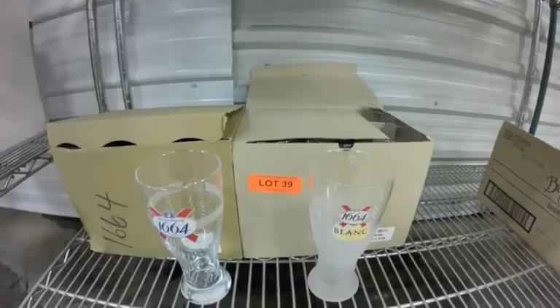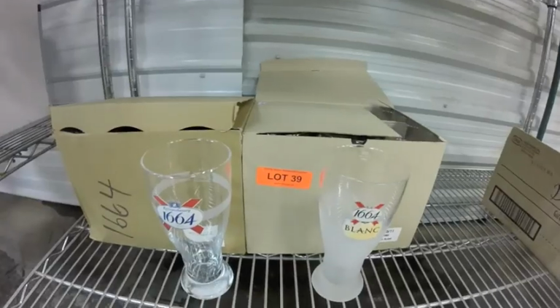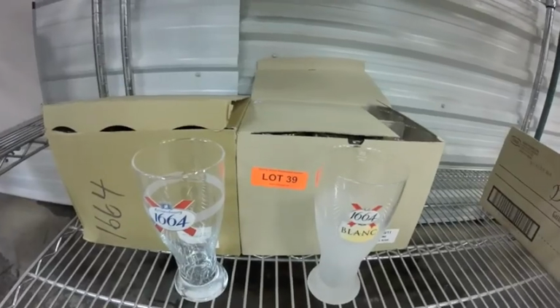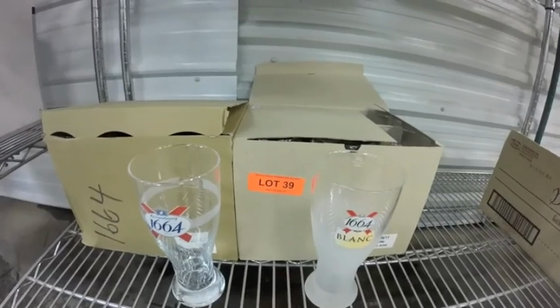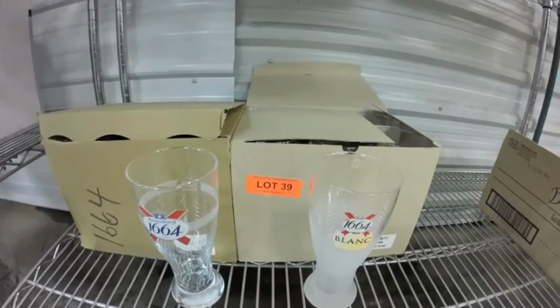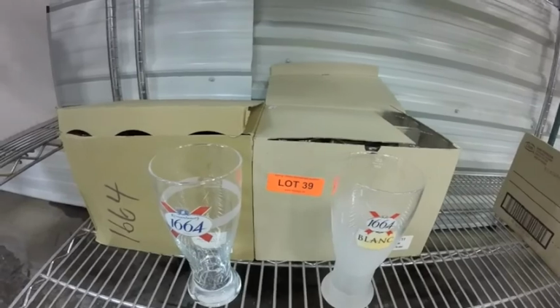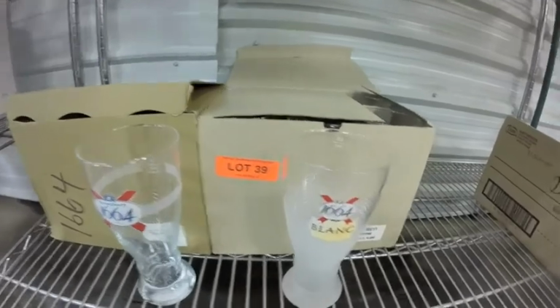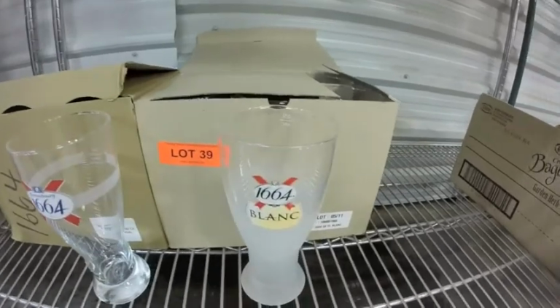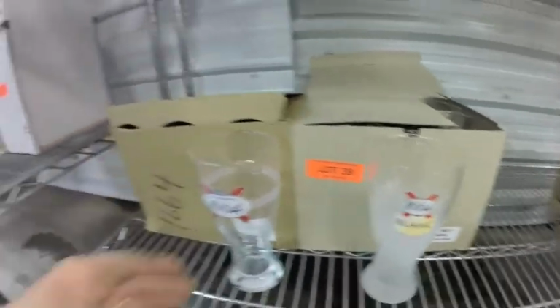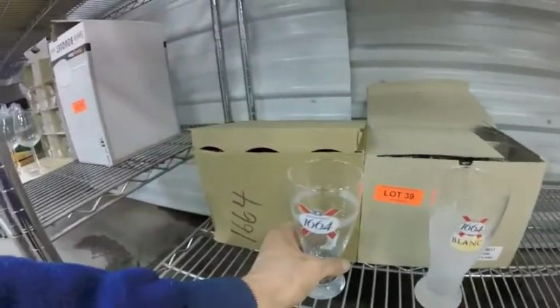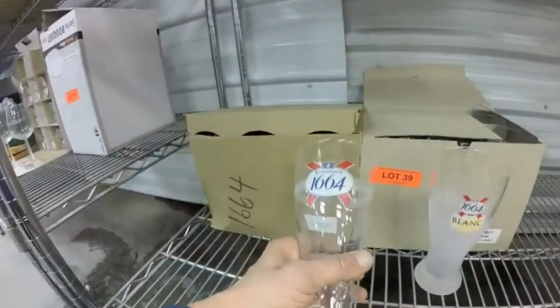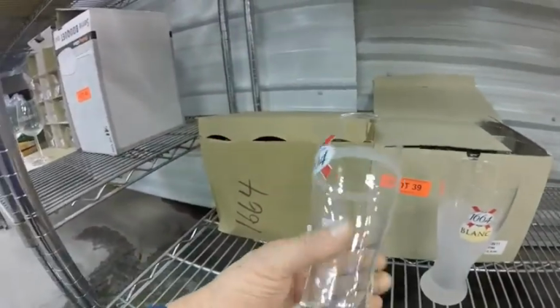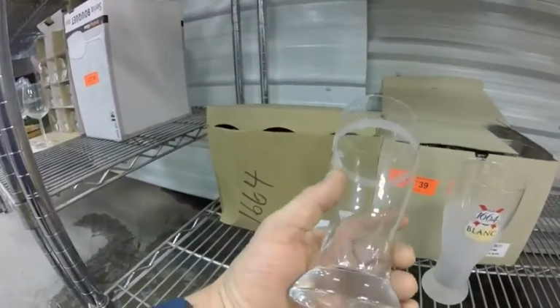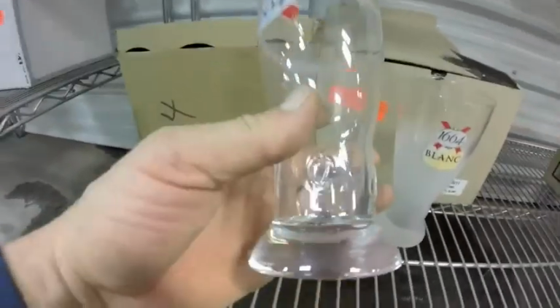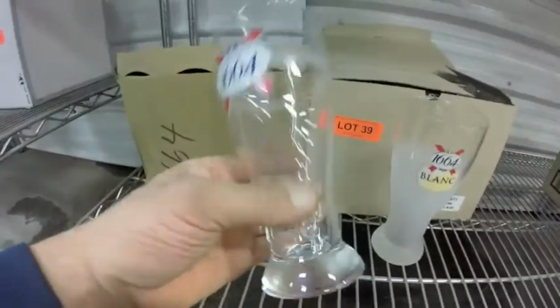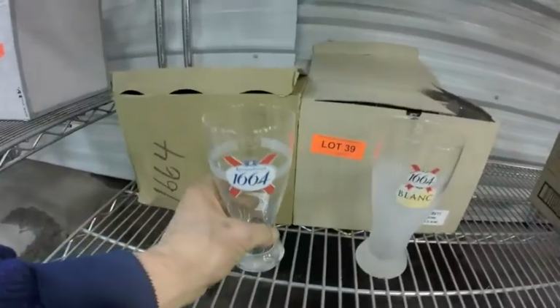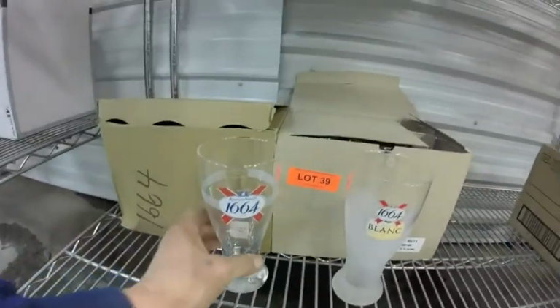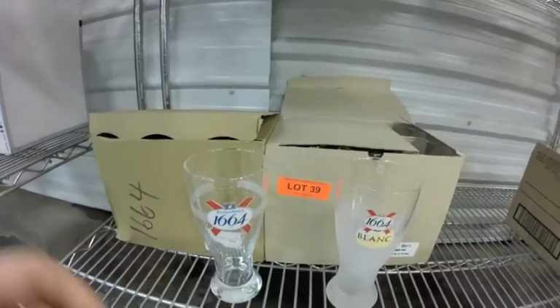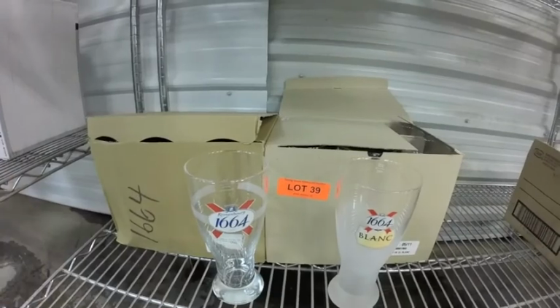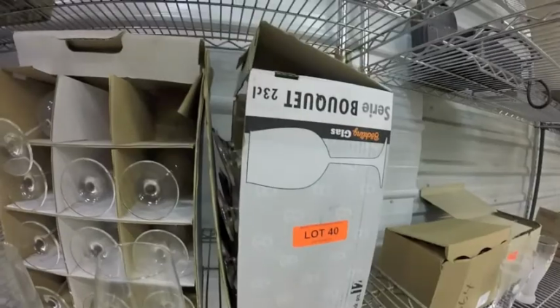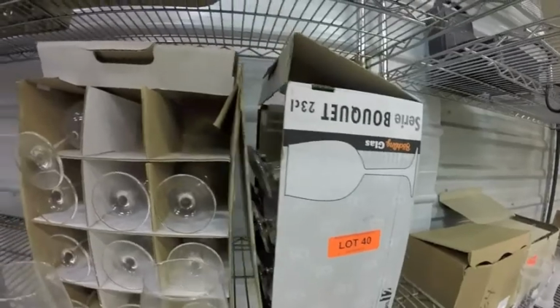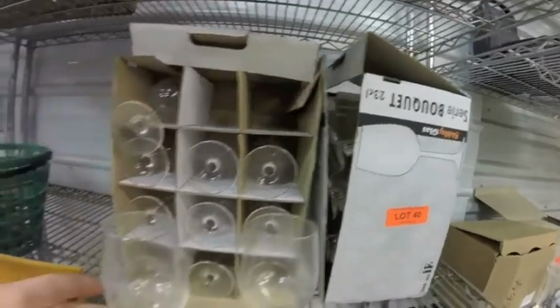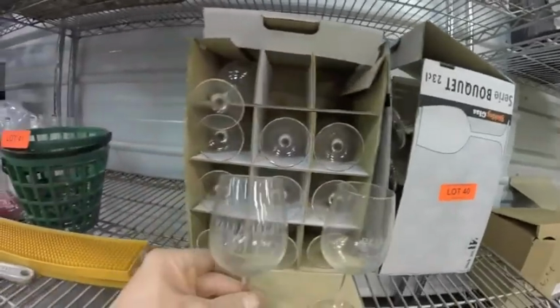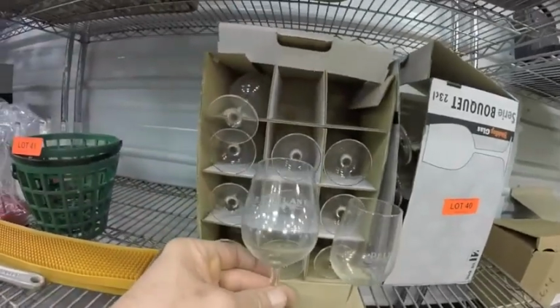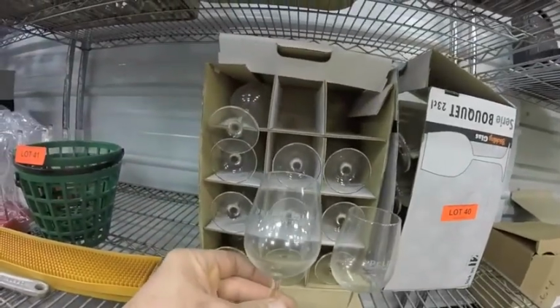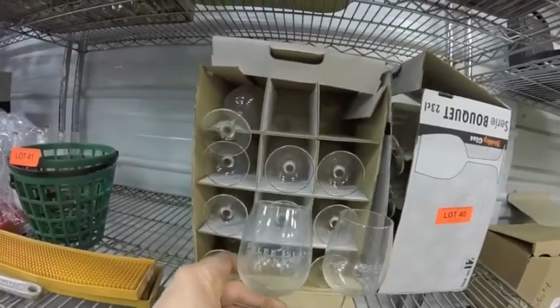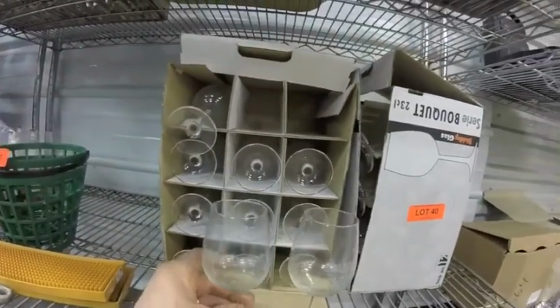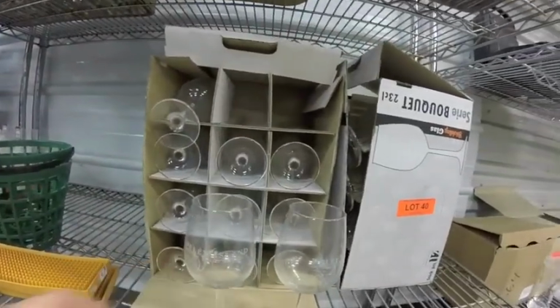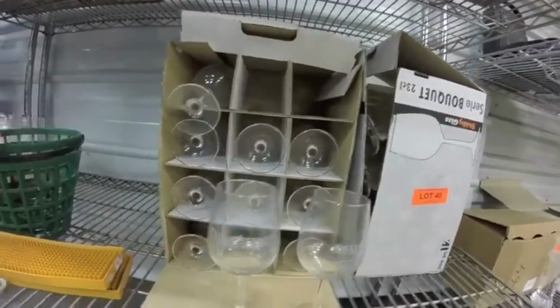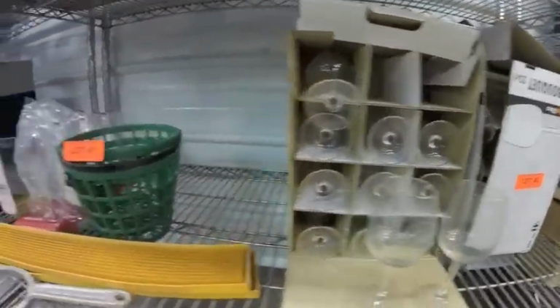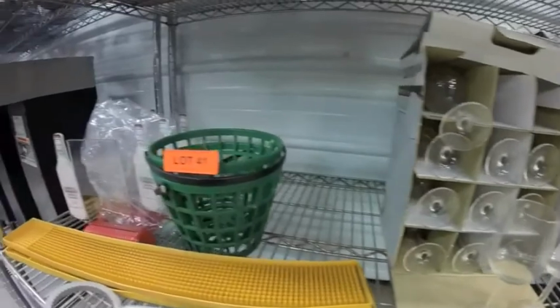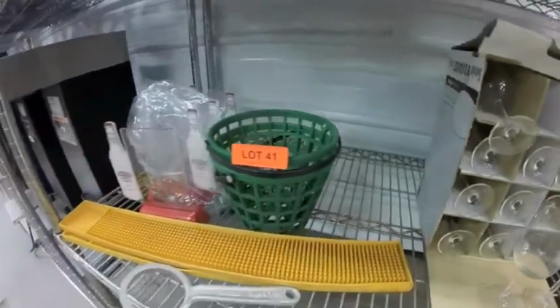Lot 39 is a dozen of these glasses — 6 of each style, quite nice, textured as well. Lot 40 — 41 of these brand new Paley Island winery glasses. Lot 41 — everything you see here.